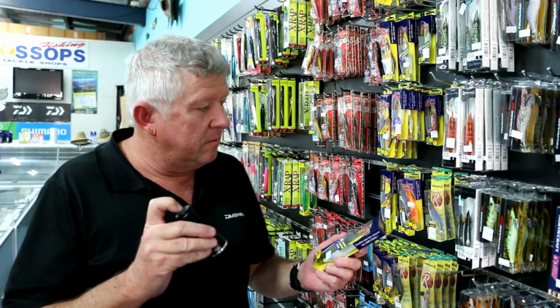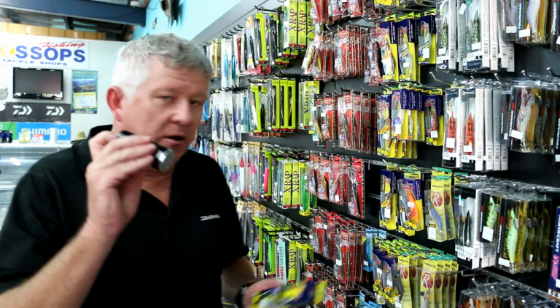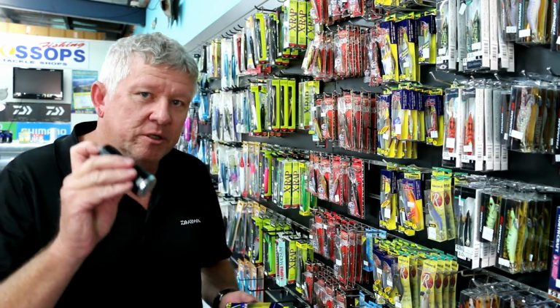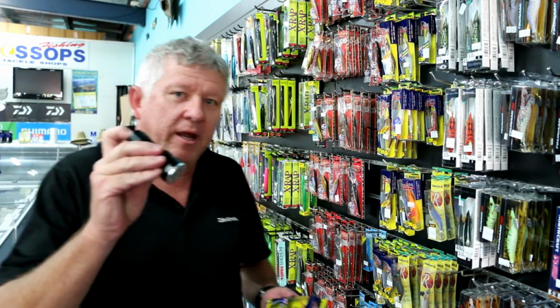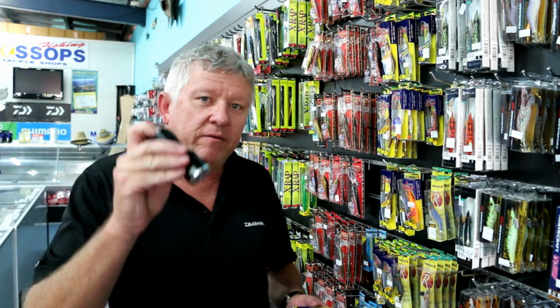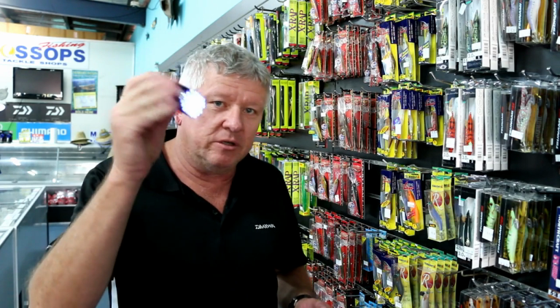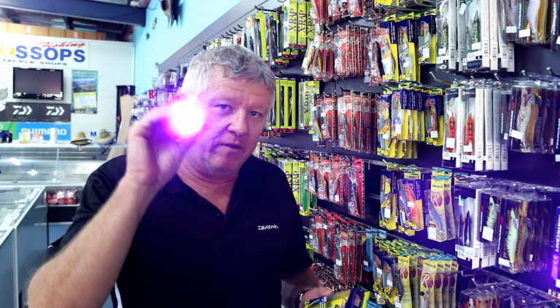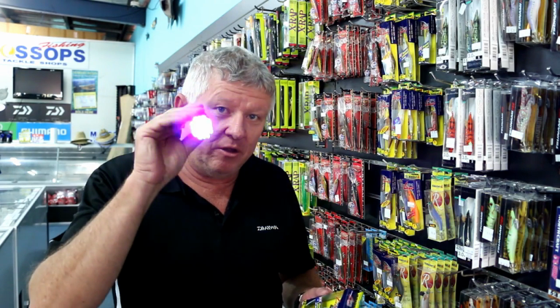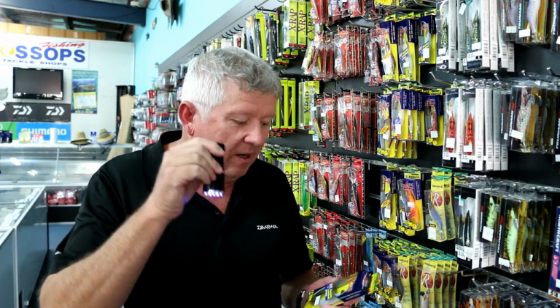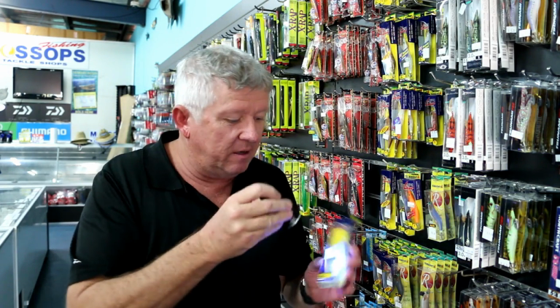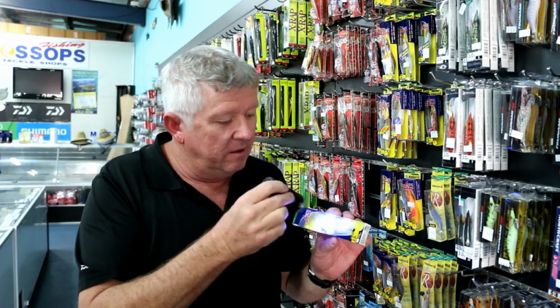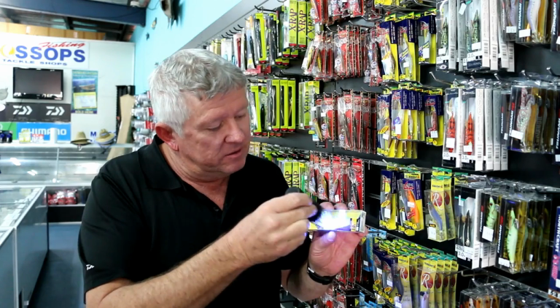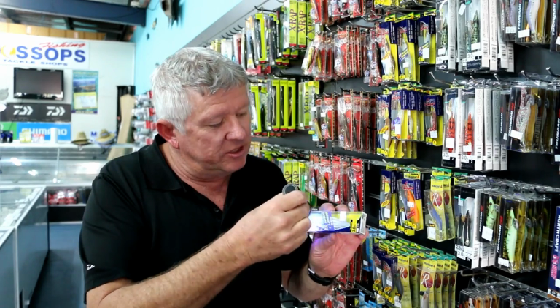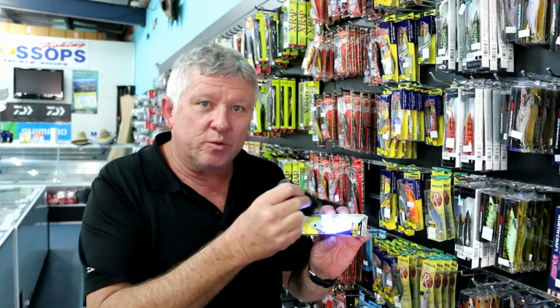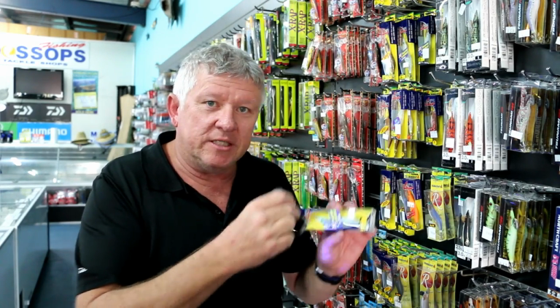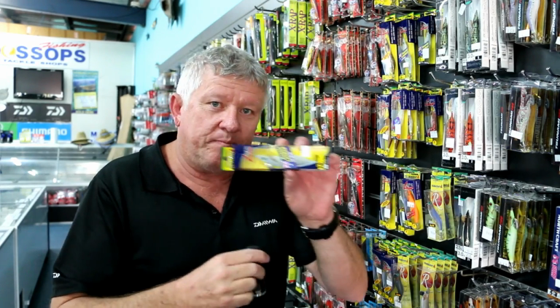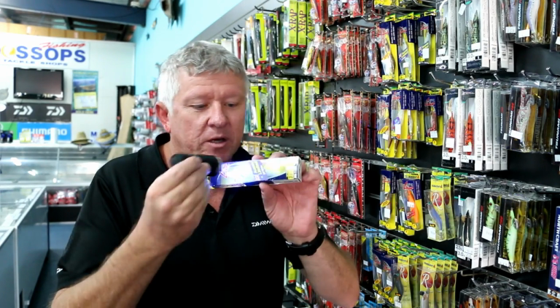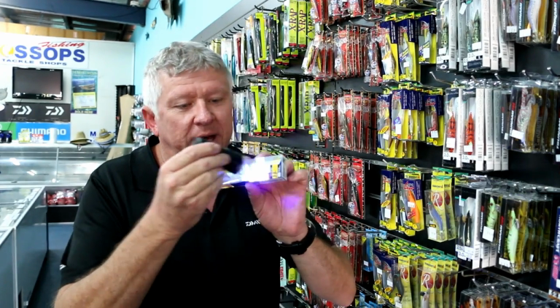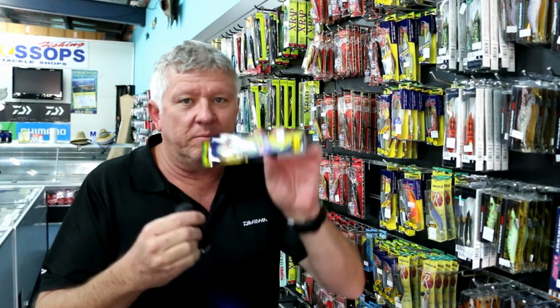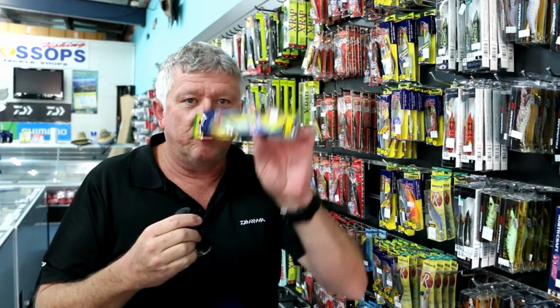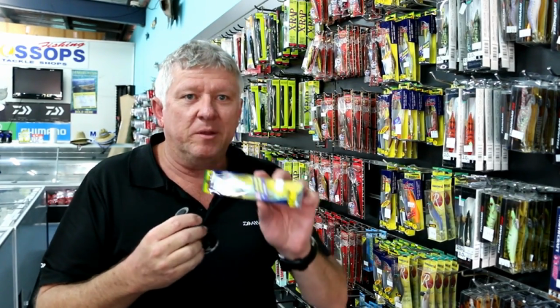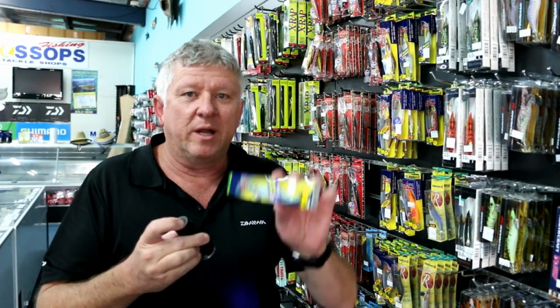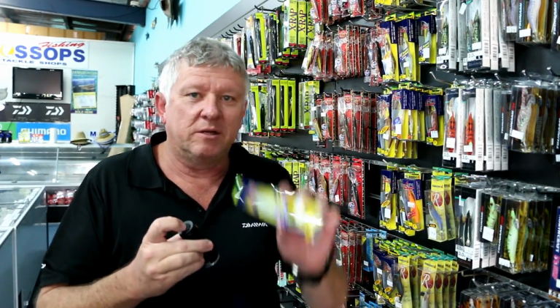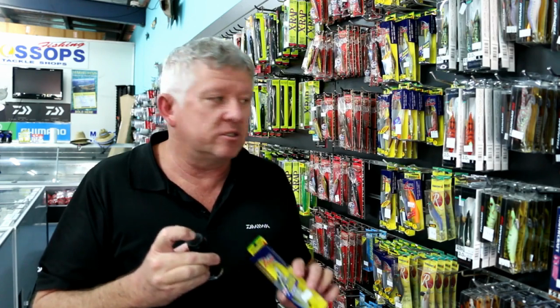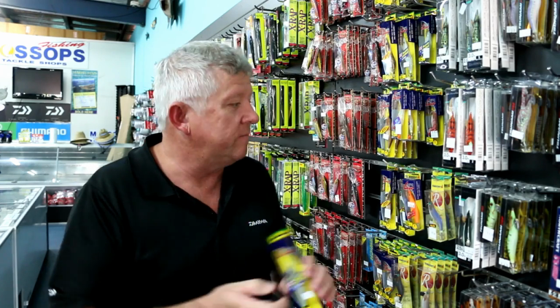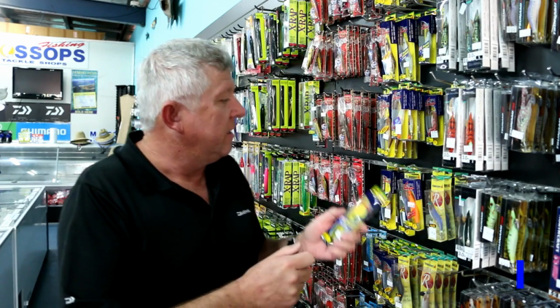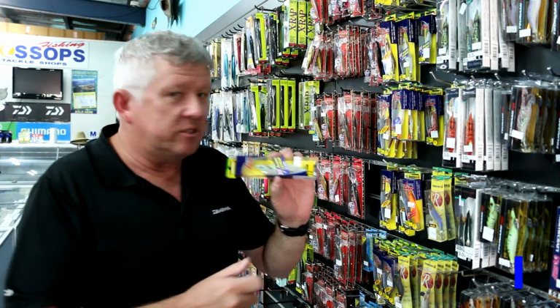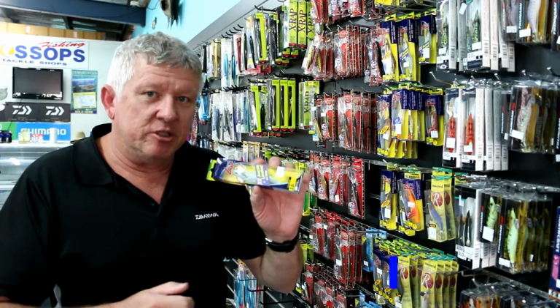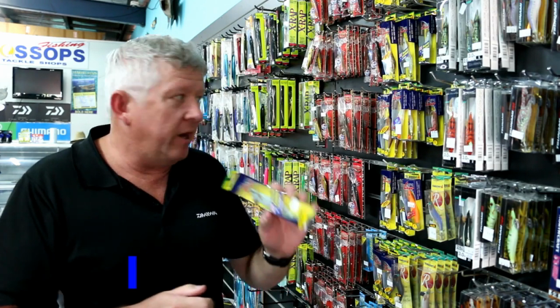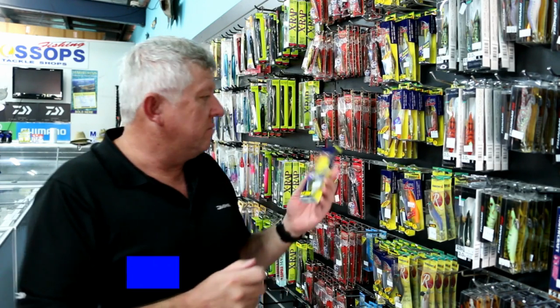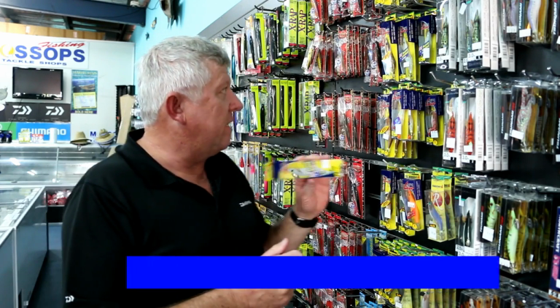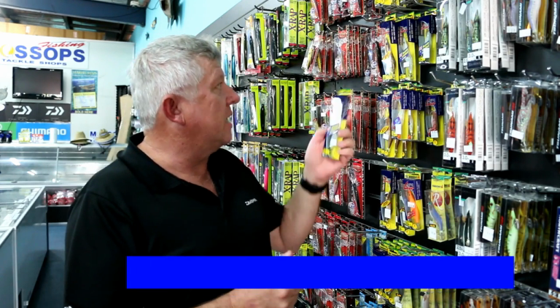Another option you have is using a UV light to charge your squid jigs up, illuminating them and dropping them in the water — it really attracts squid. This is the Yamashita brand, one of our best sellers.